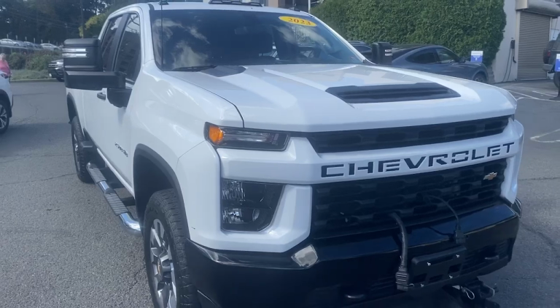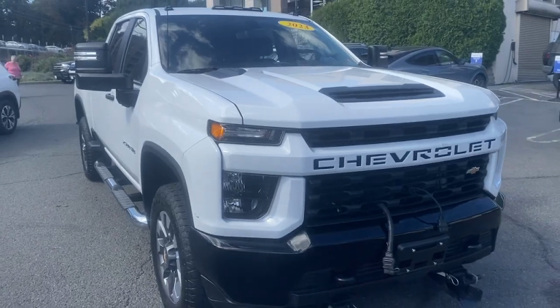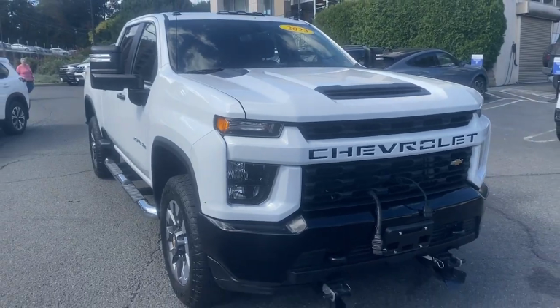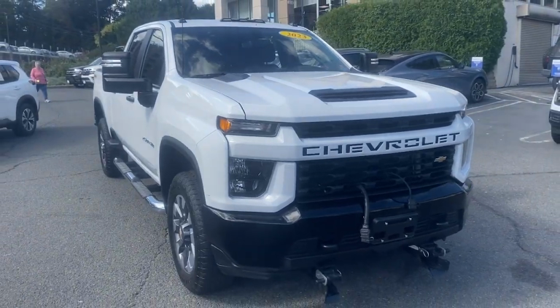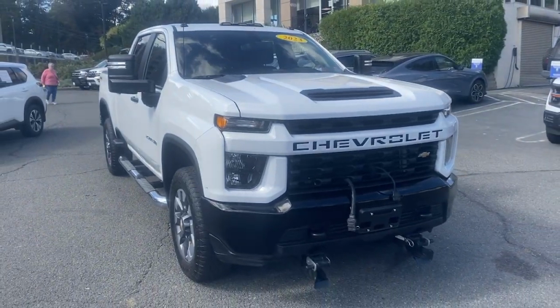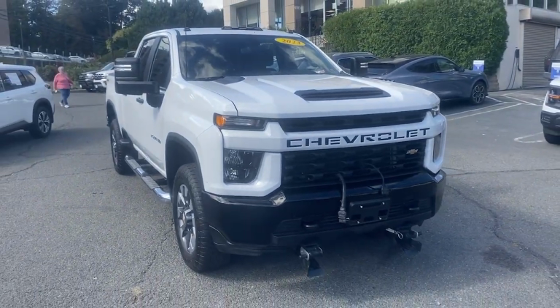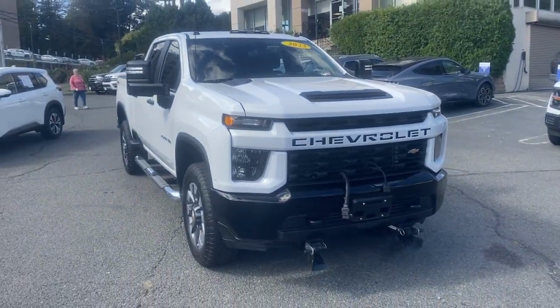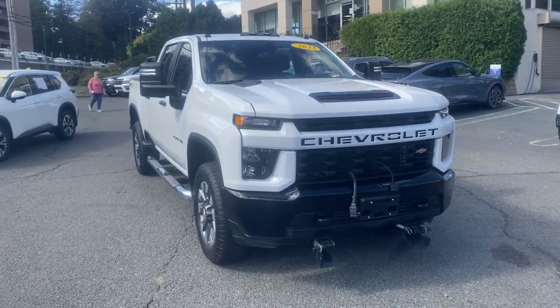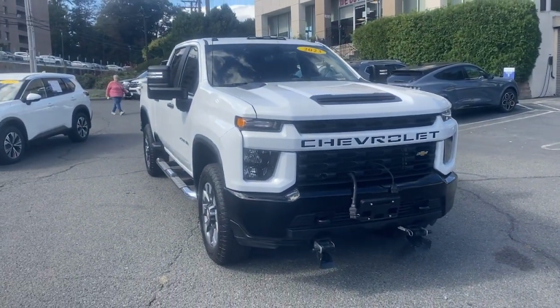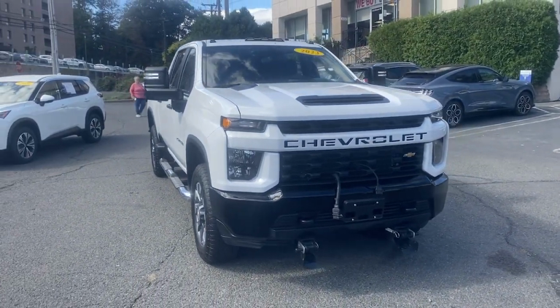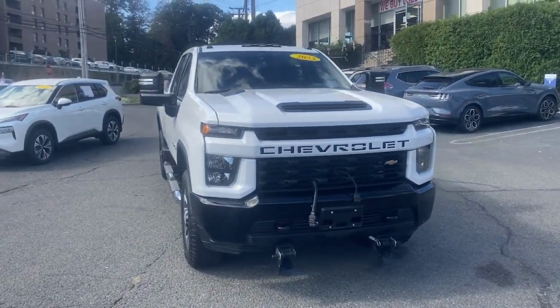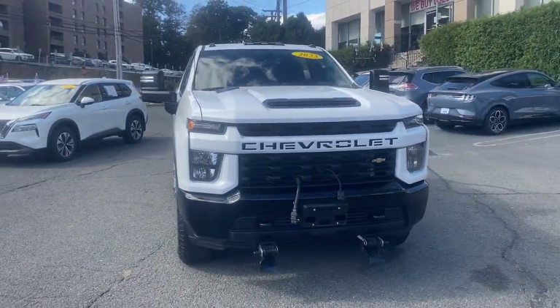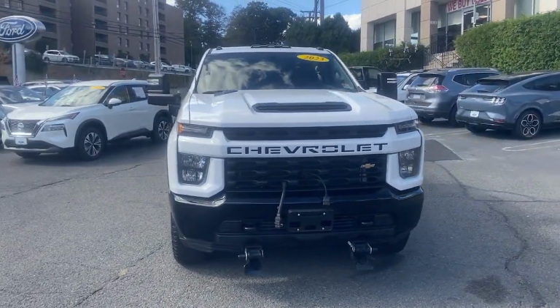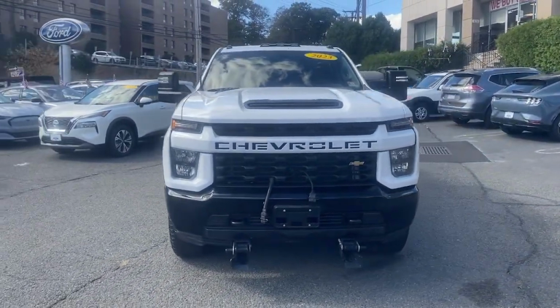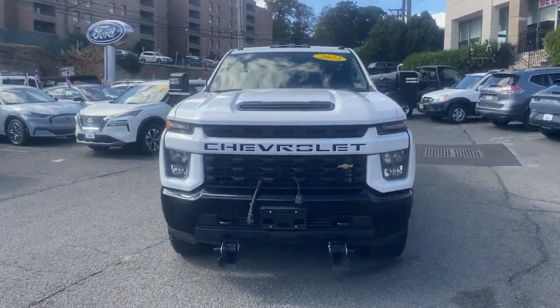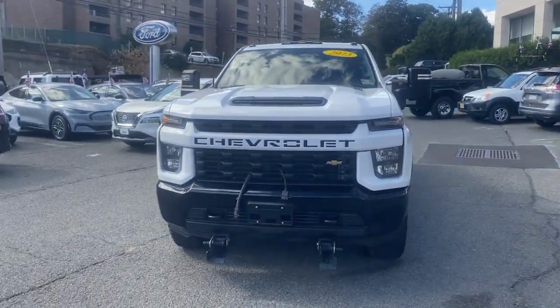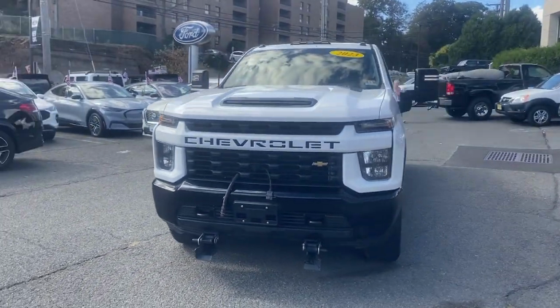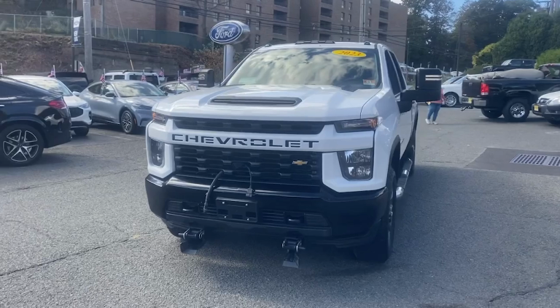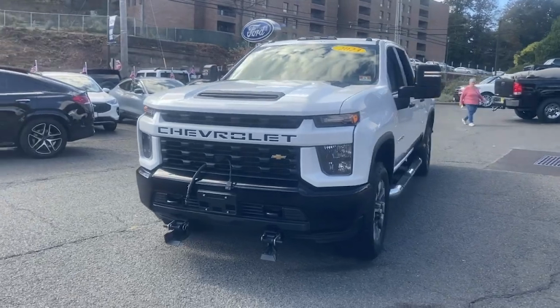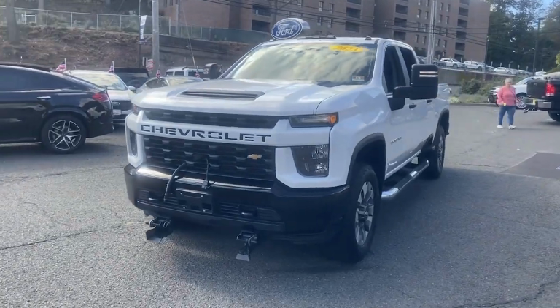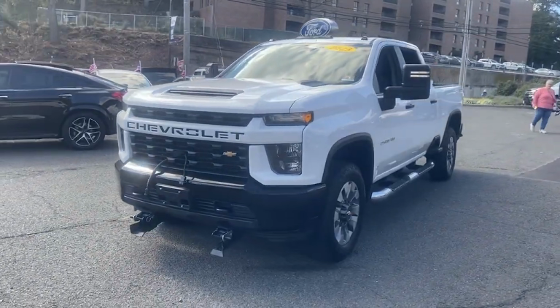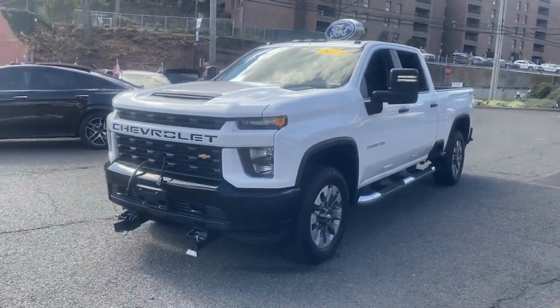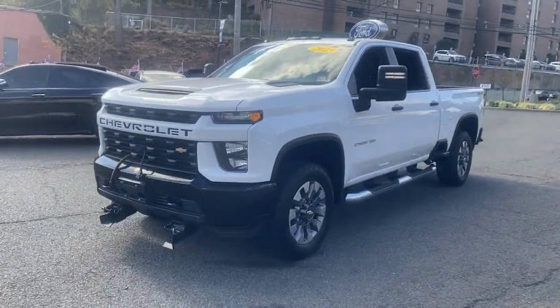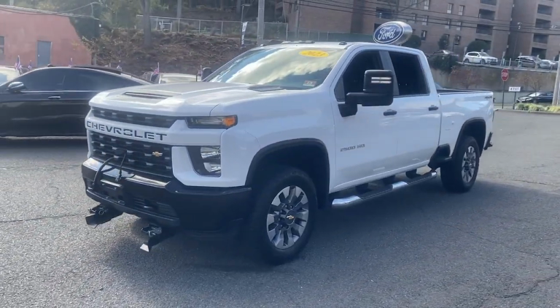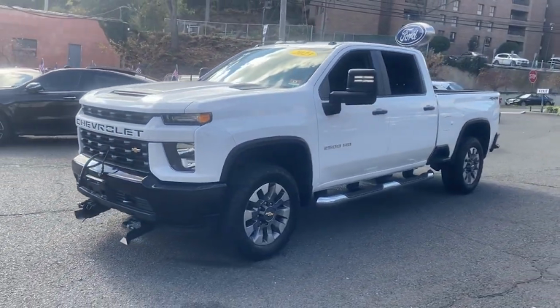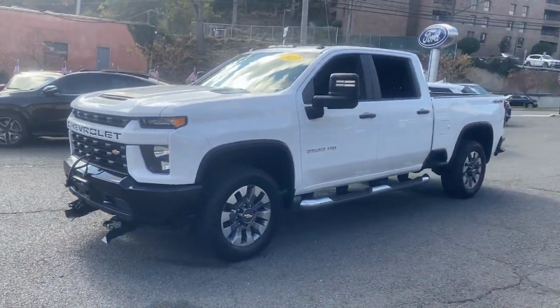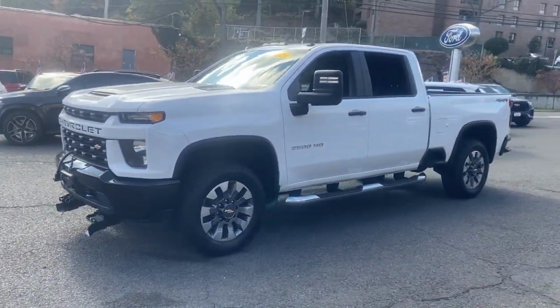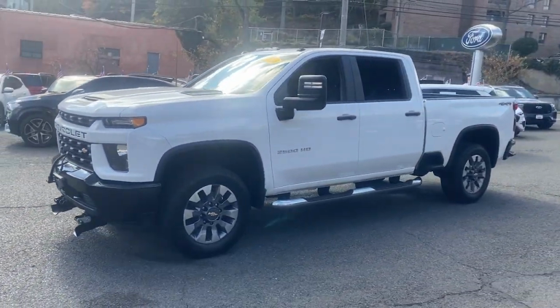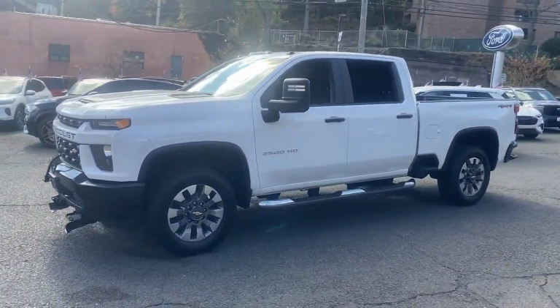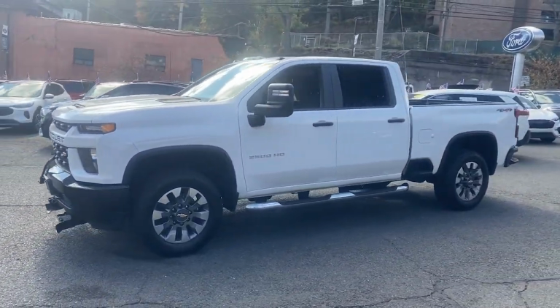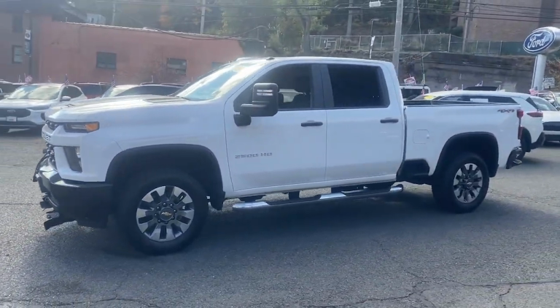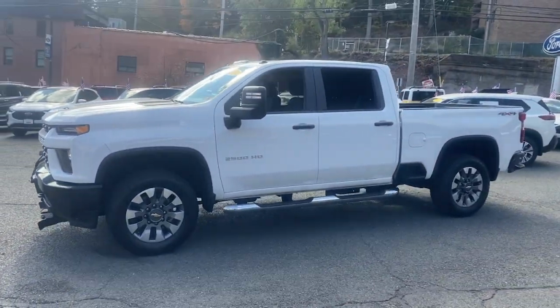Hop into the 2023 Chevrolet Silverado HD. This vehicle is an outstanding buy with fewer than 25,000 miles on the odometer.